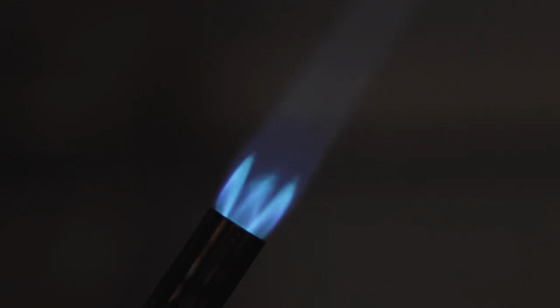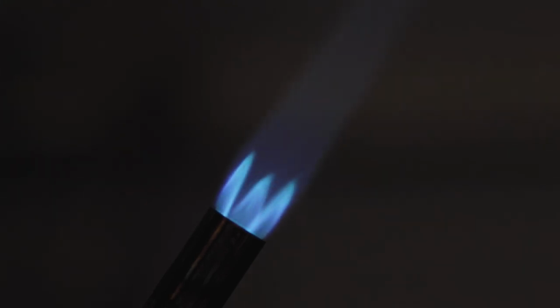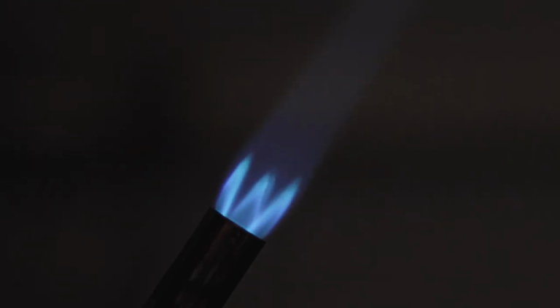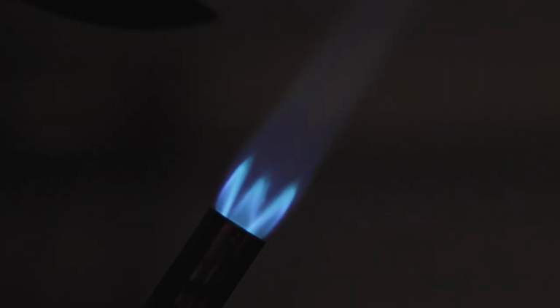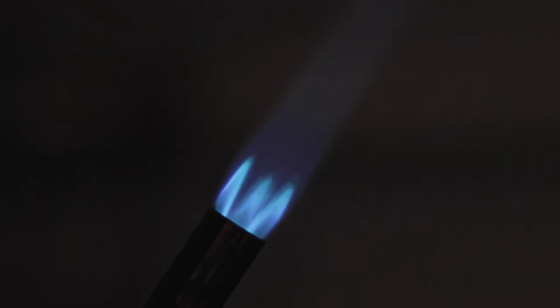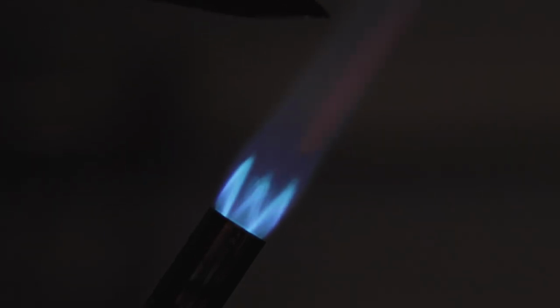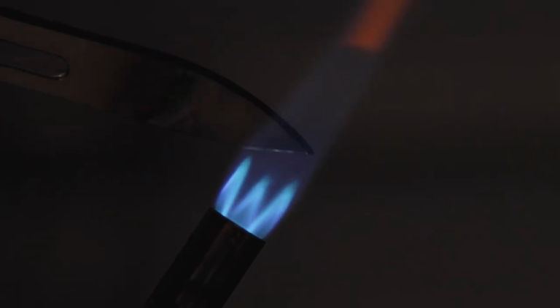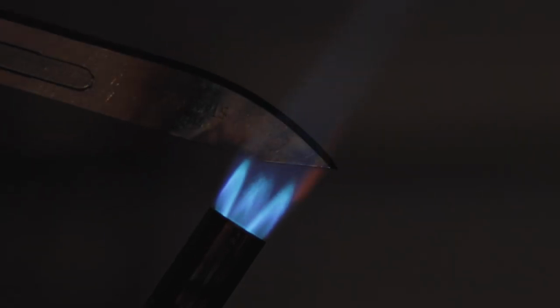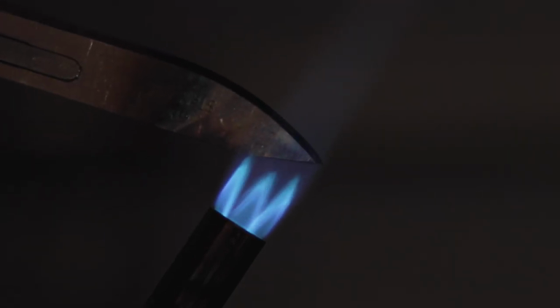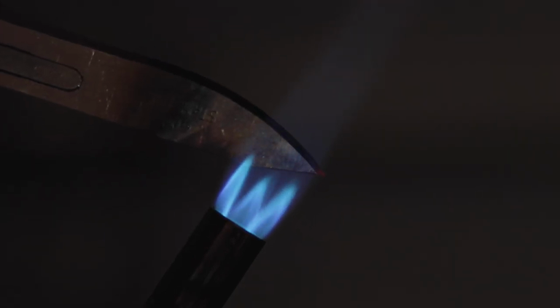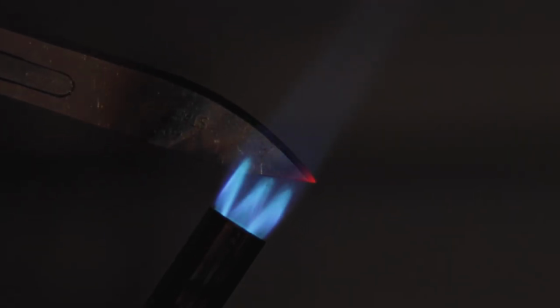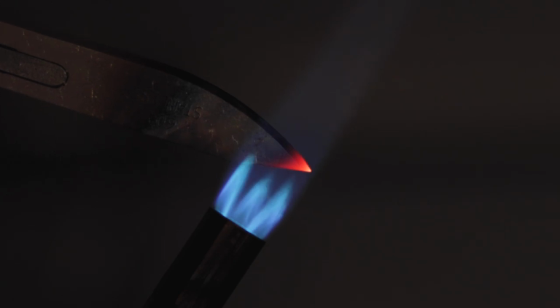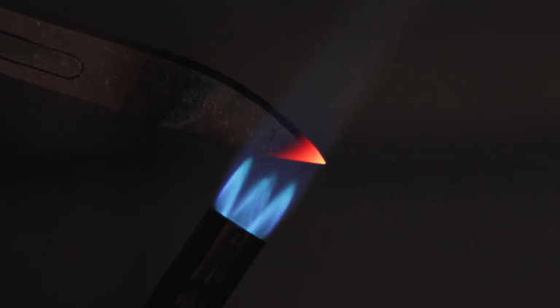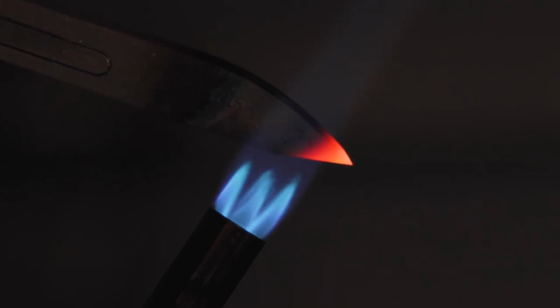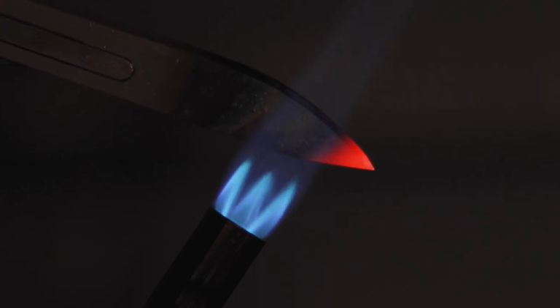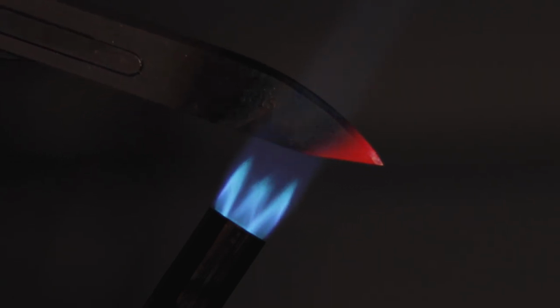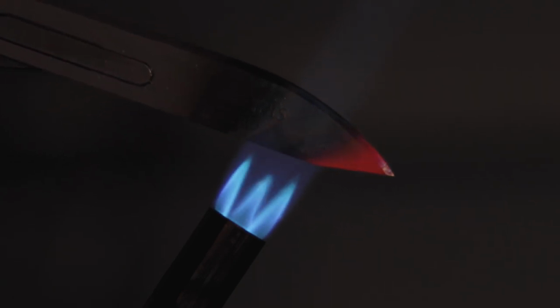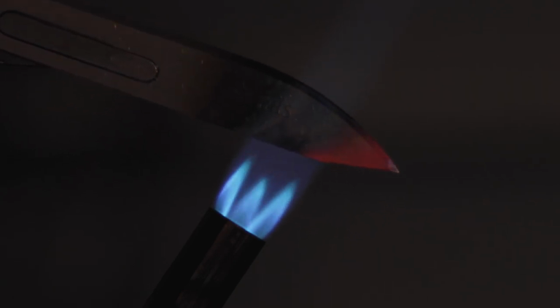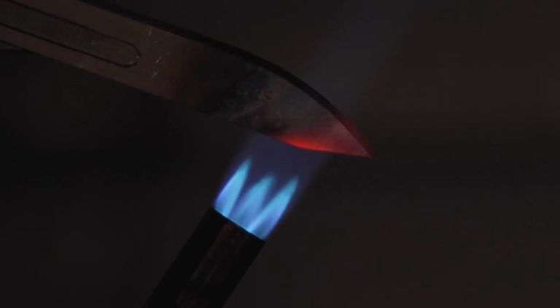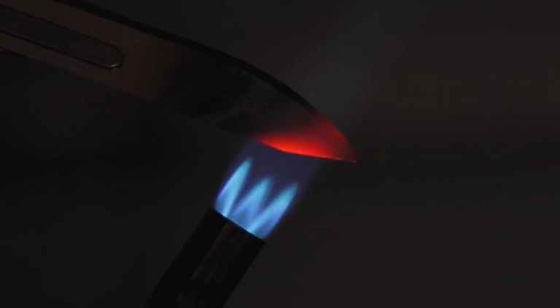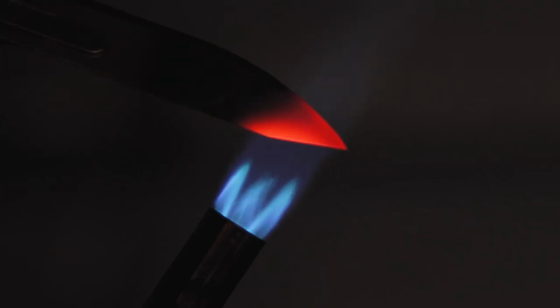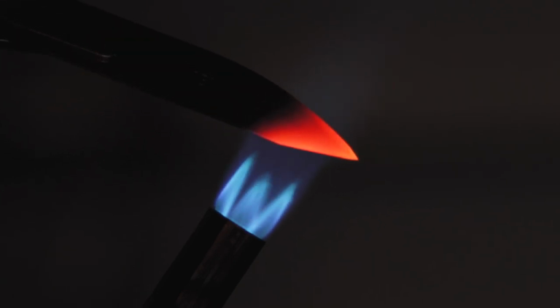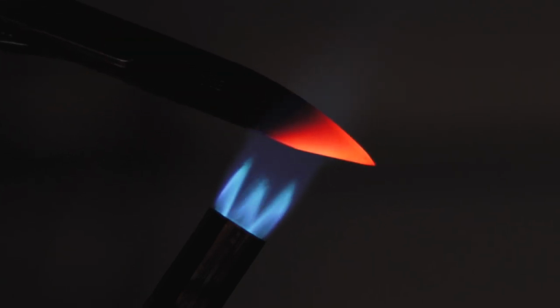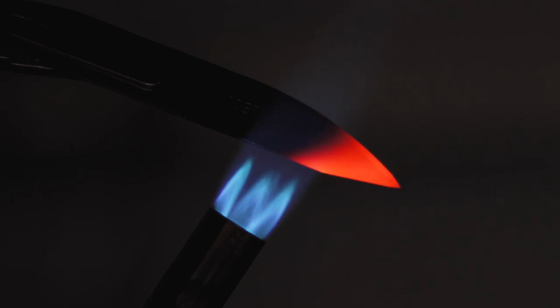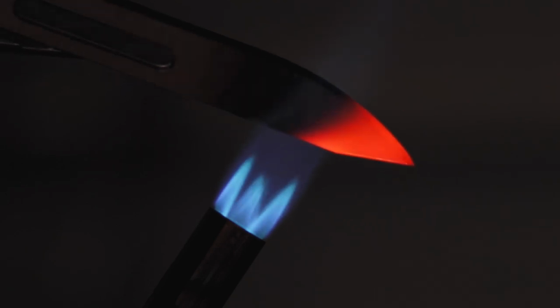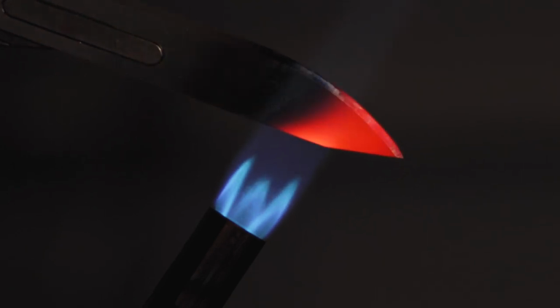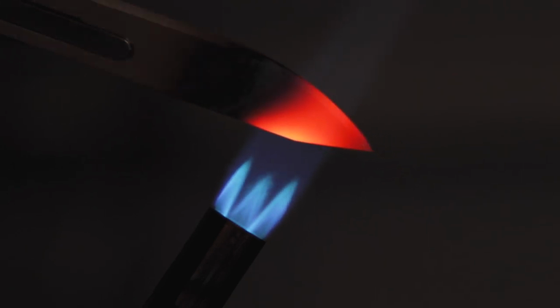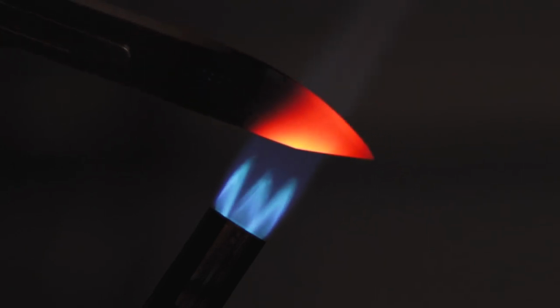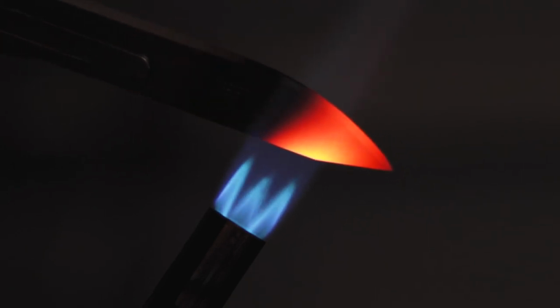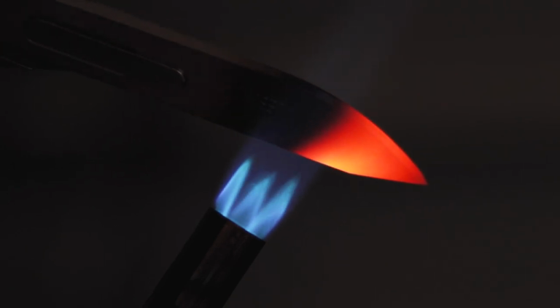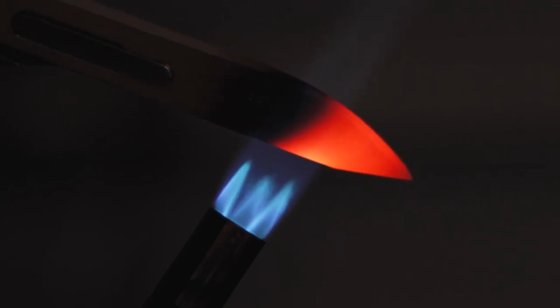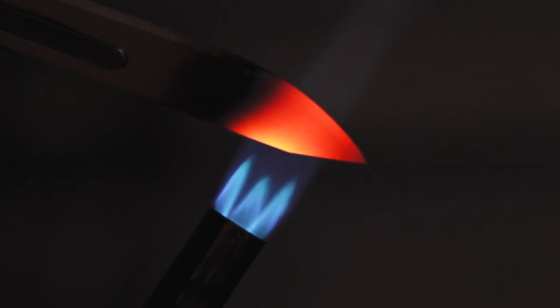I don't carve spoons or most anything, so I don't have traditional tools. I had the idea of heating up my utility blade and bending it. I tried to get better footage of this but I think you get the idea.